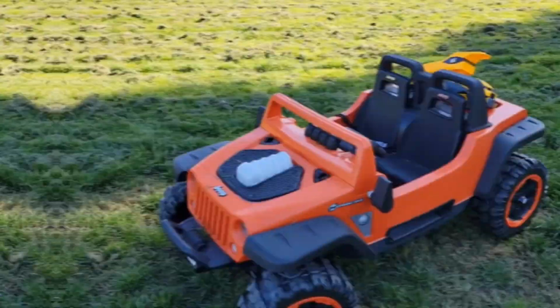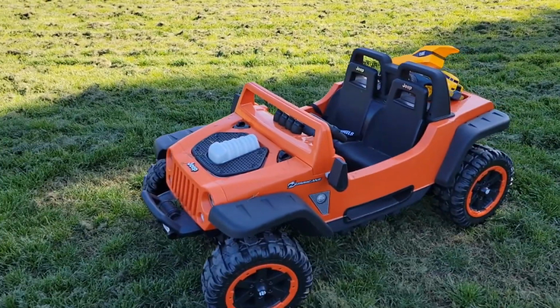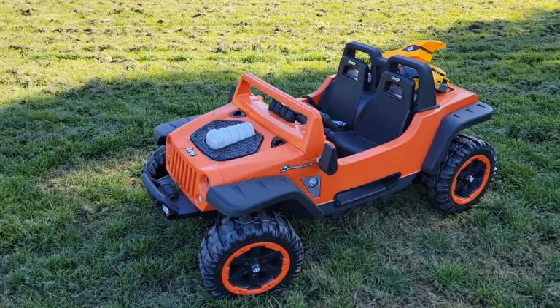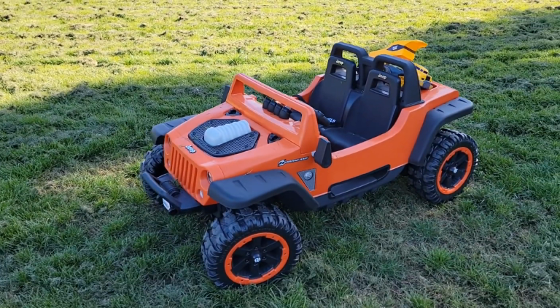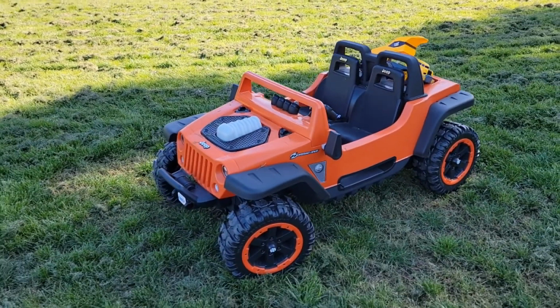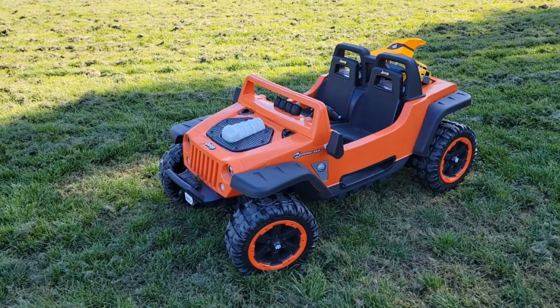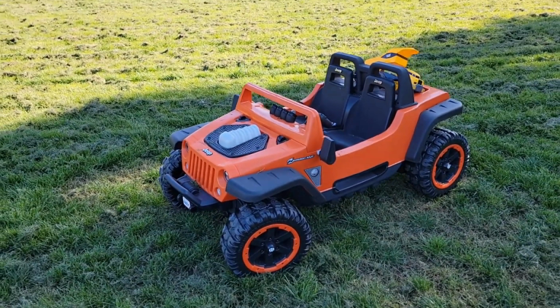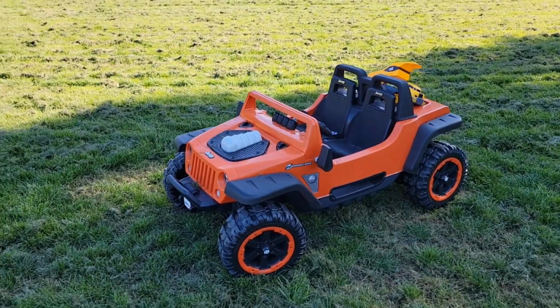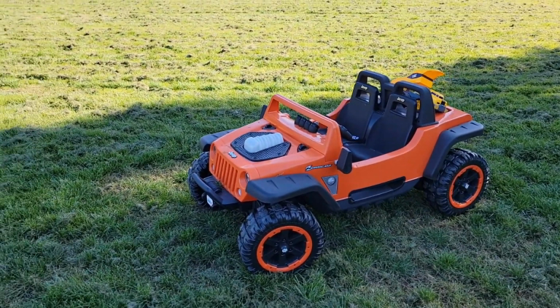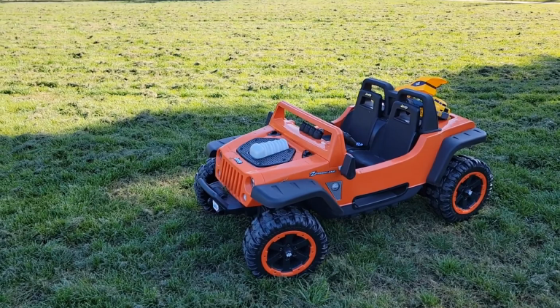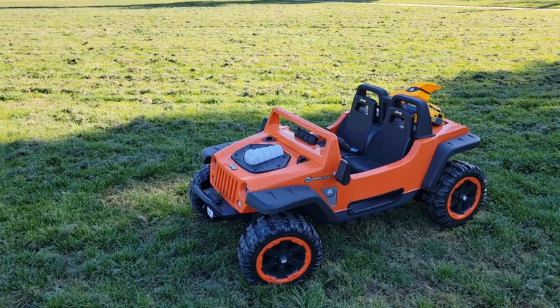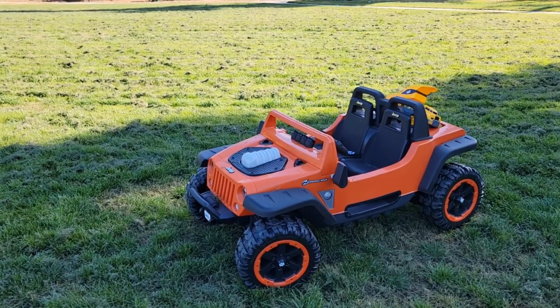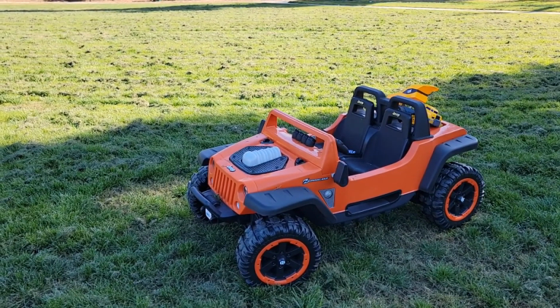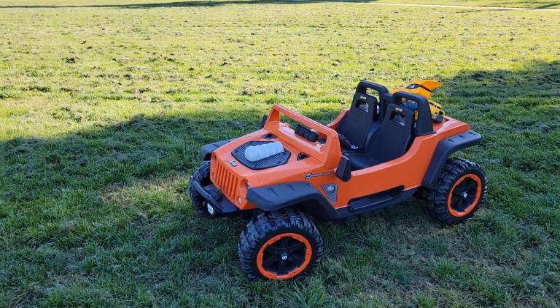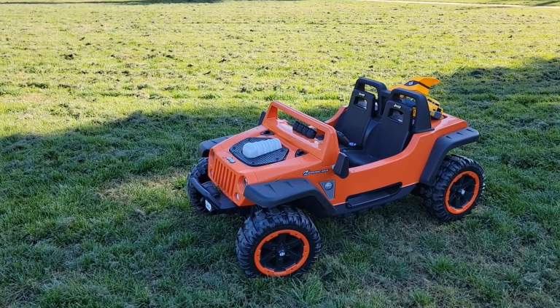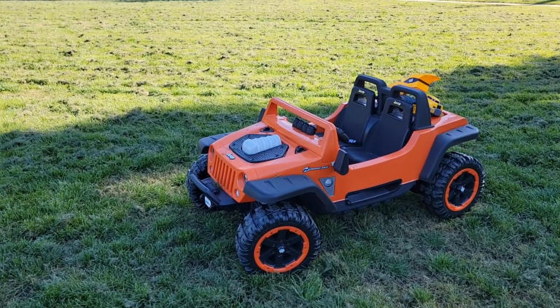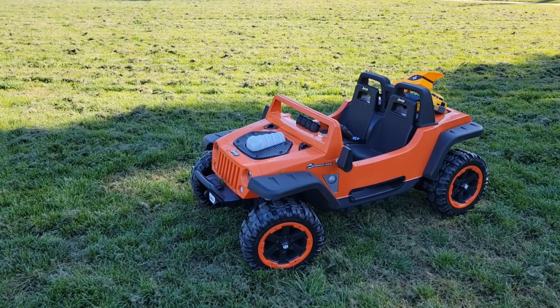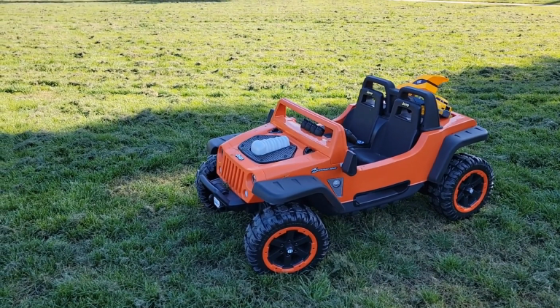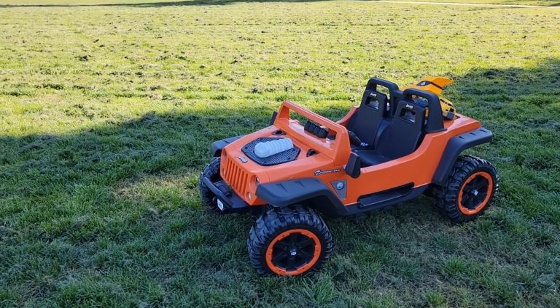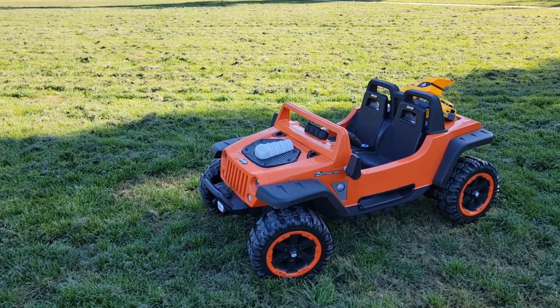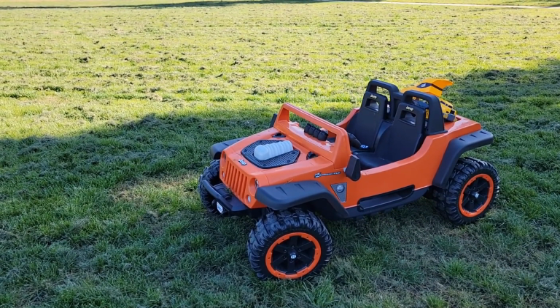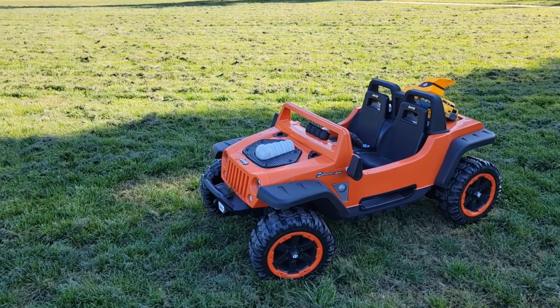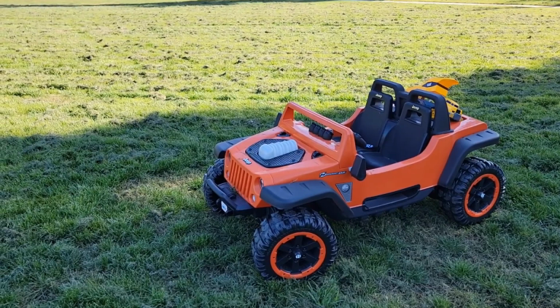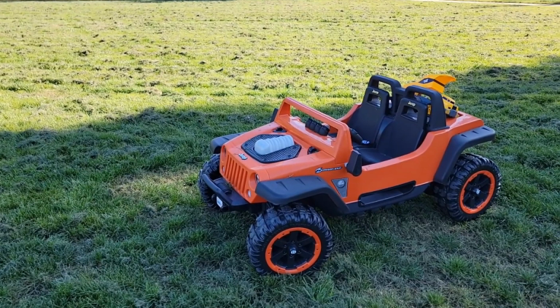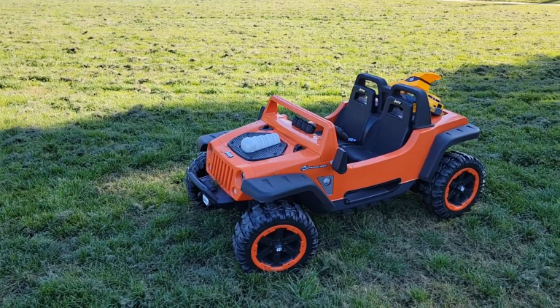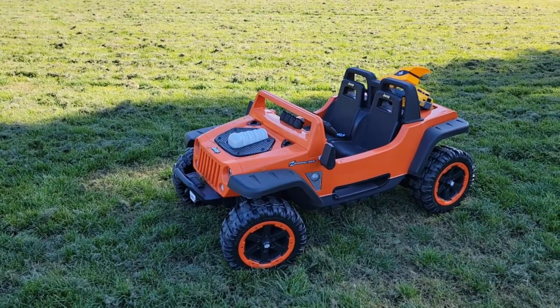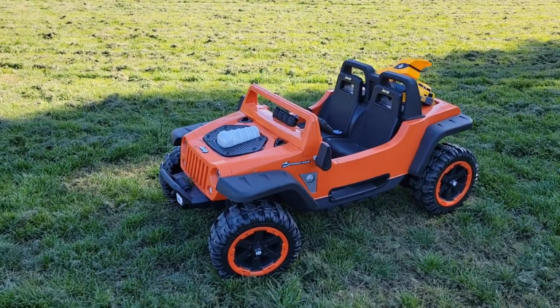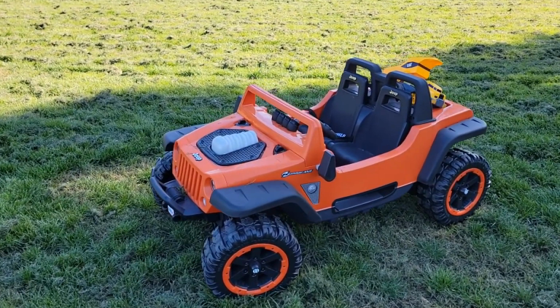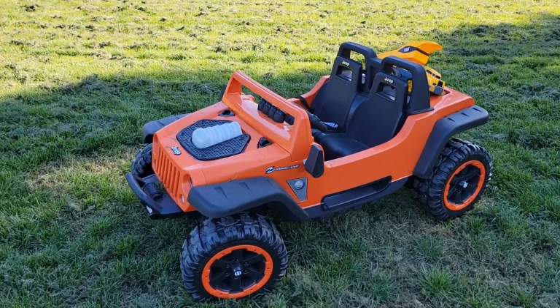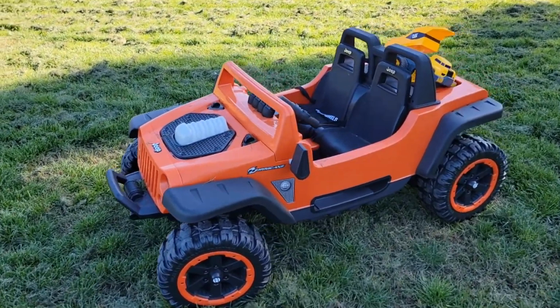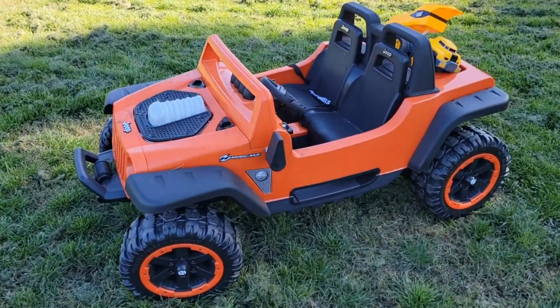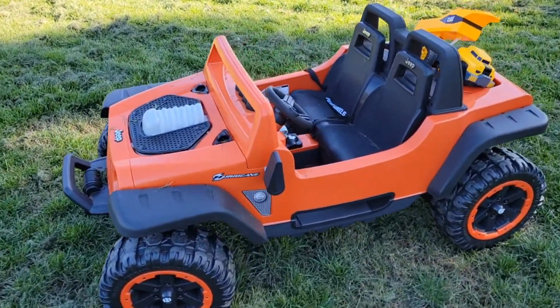The quality is good — it does what it's supposed to do. It rides about 45 minutes non-stop, about a little over a mile I would say. The speed is up to 5 miles per hour, which is pretty quick.